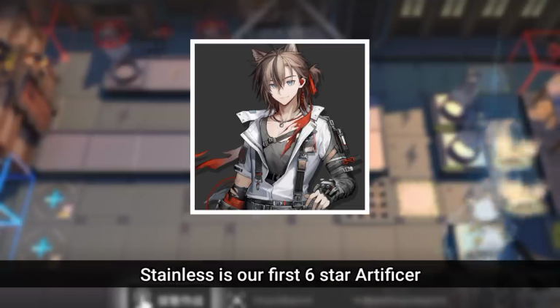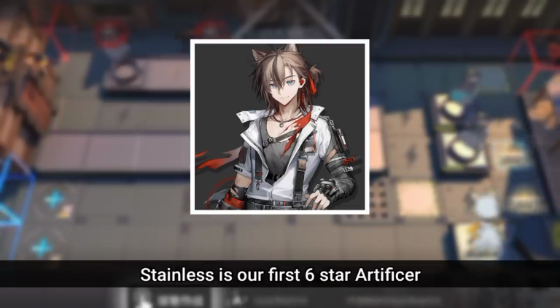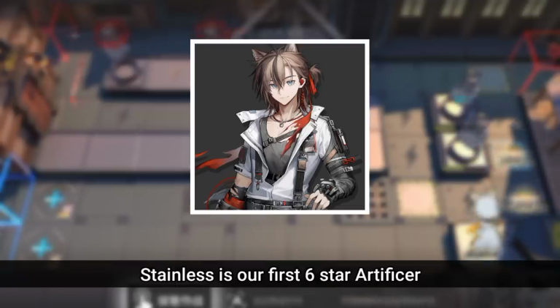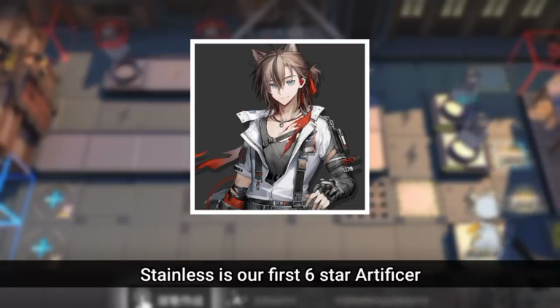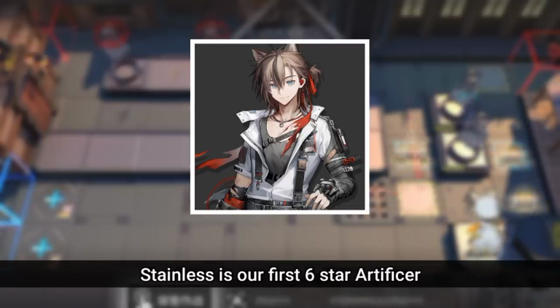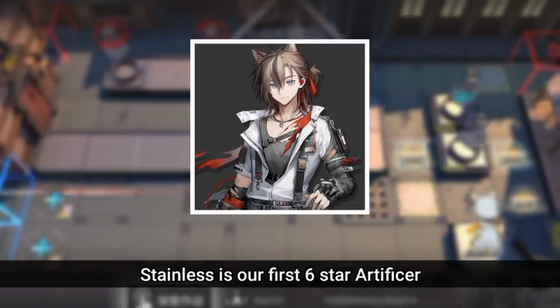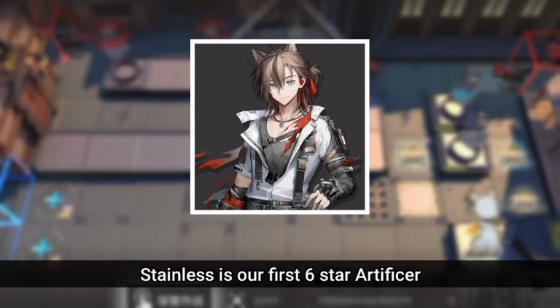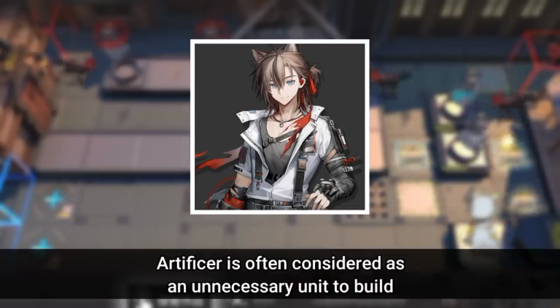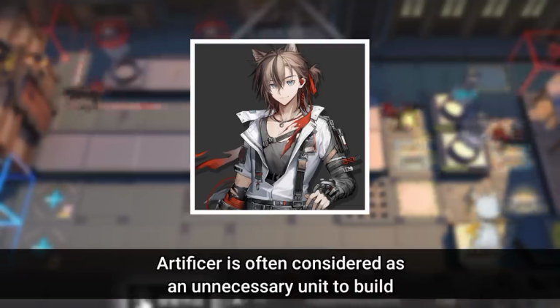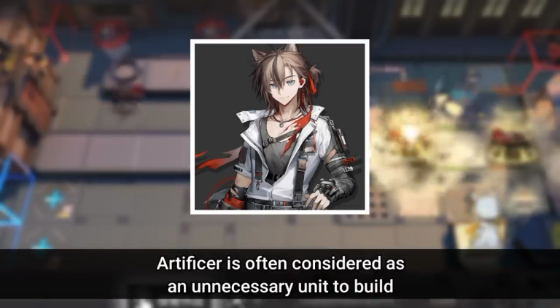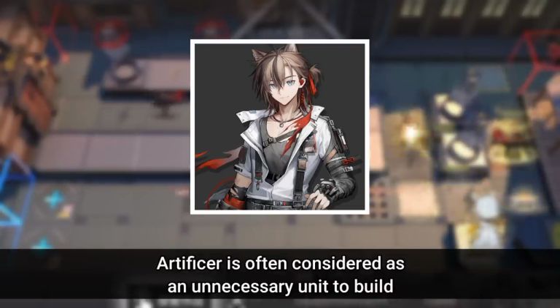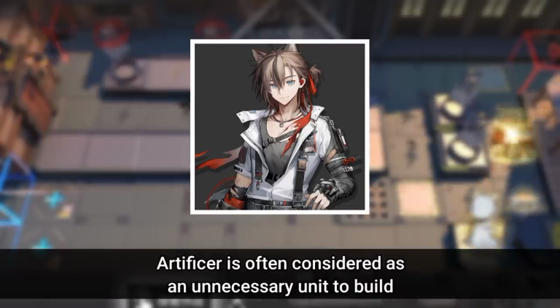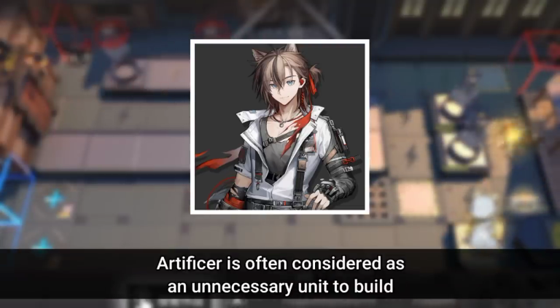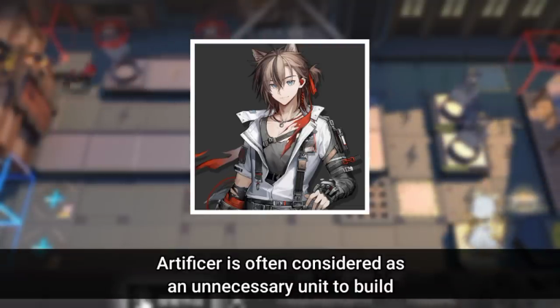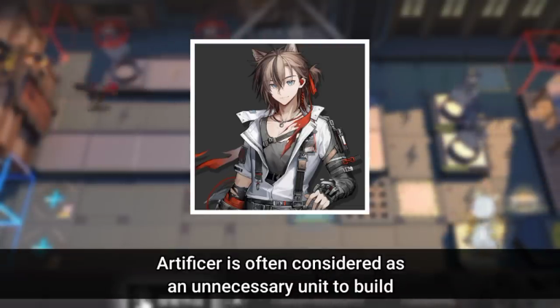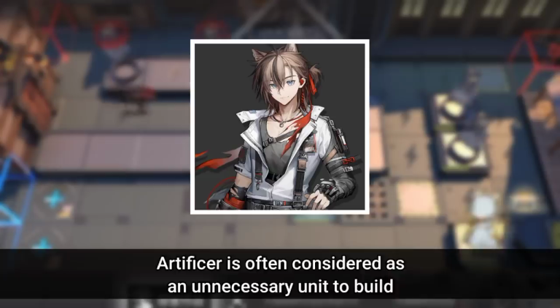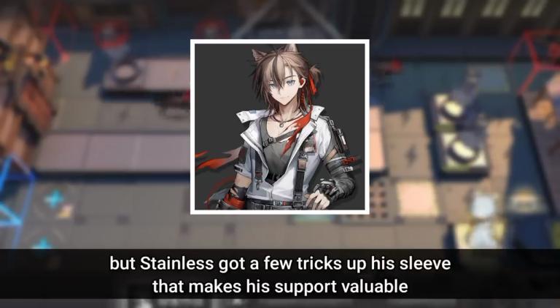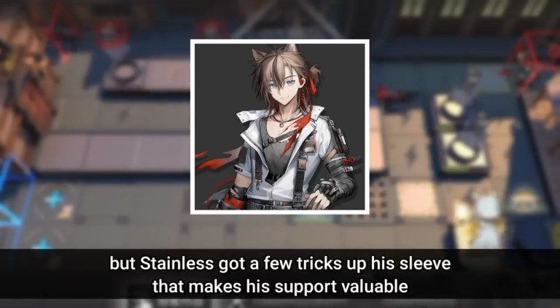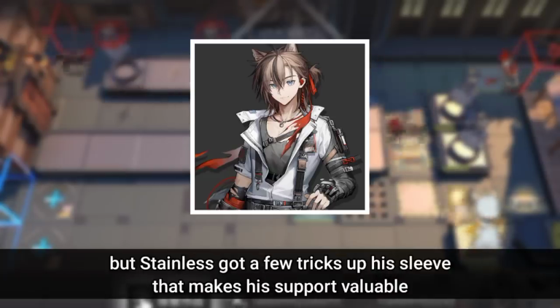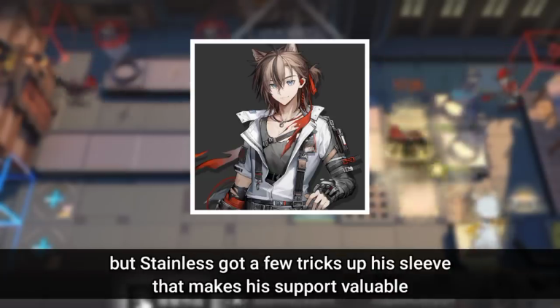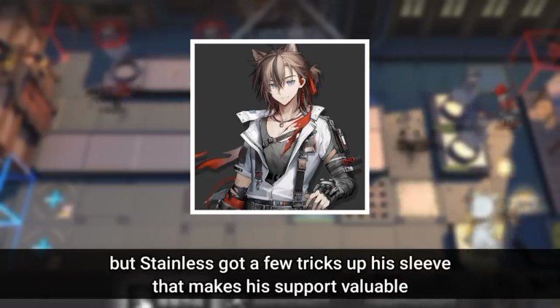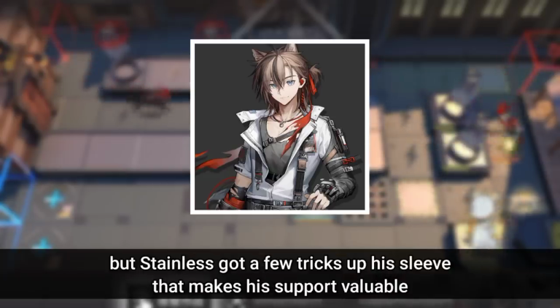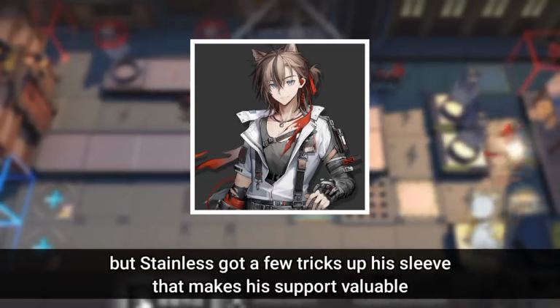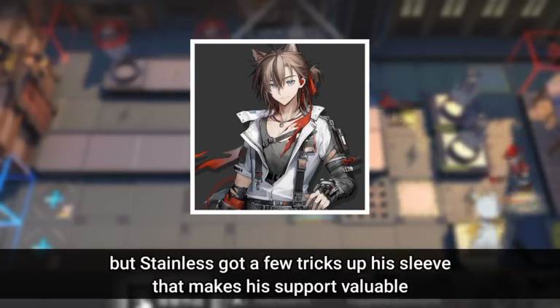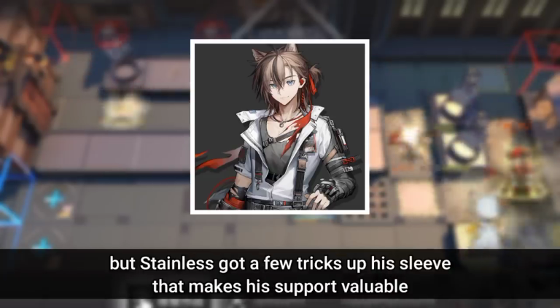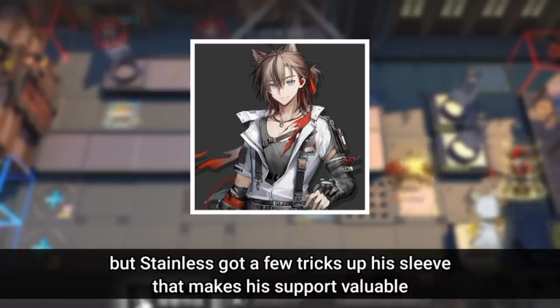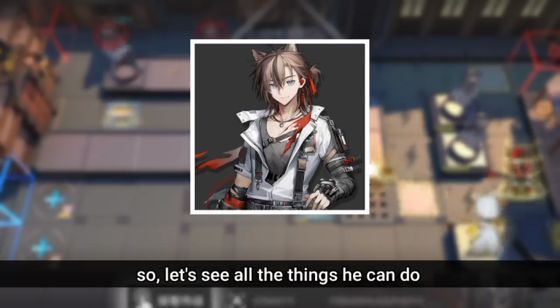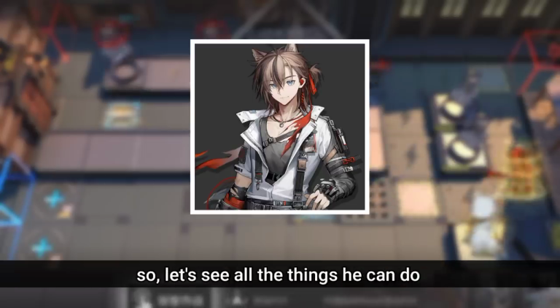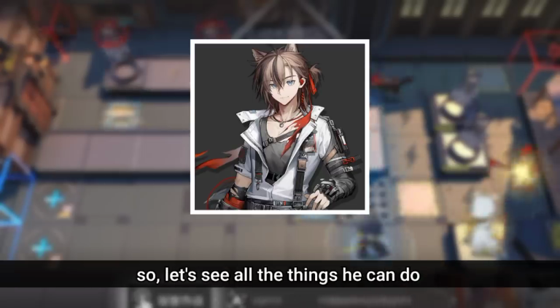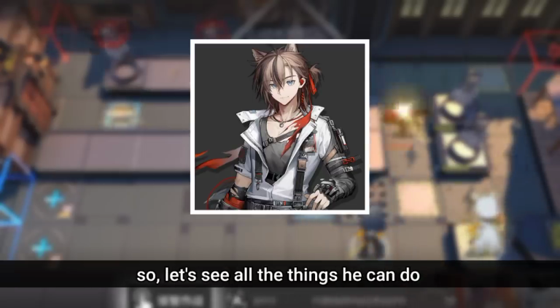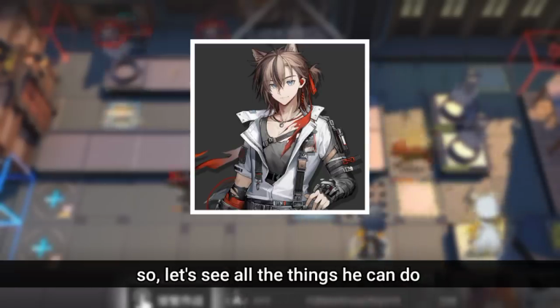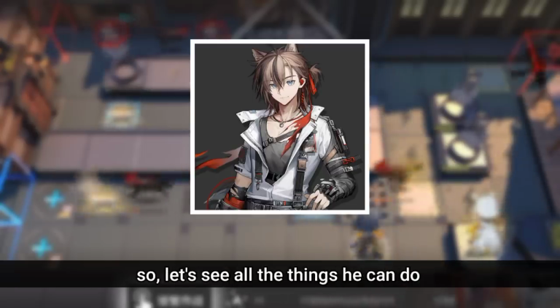Stainless is our first 6-star Artificer. Artificers are often considered an unnecessary unit to build, but Stainless has a few tricks up his sleeve that make his support valuable. So let's see all the things he can do.